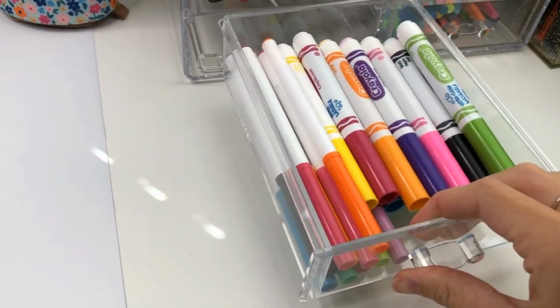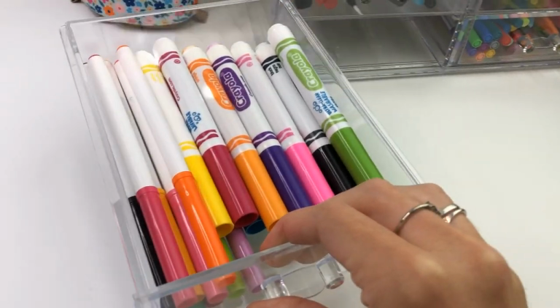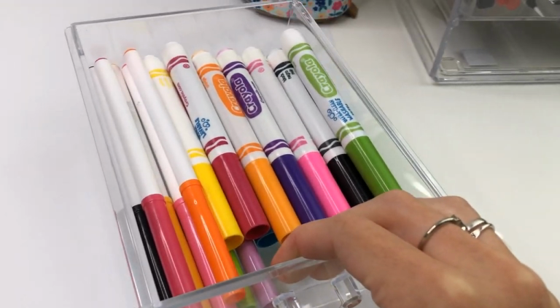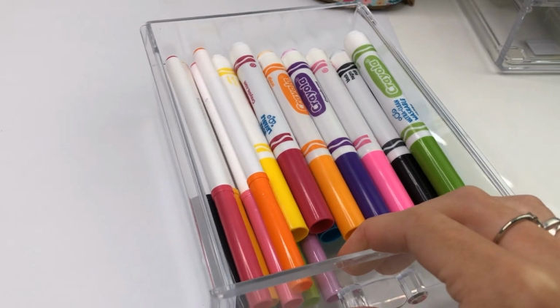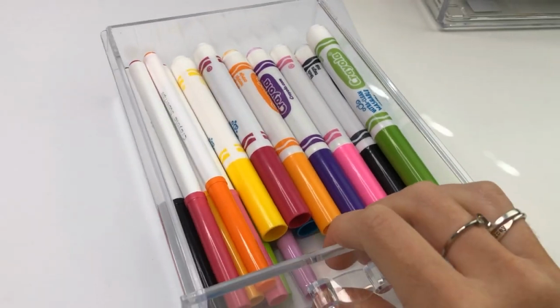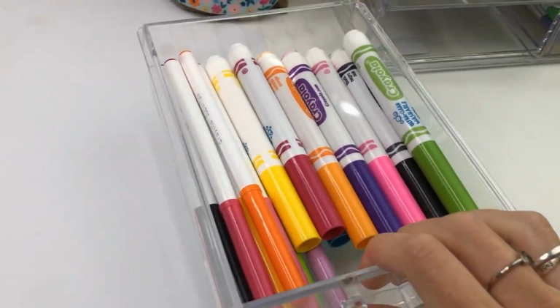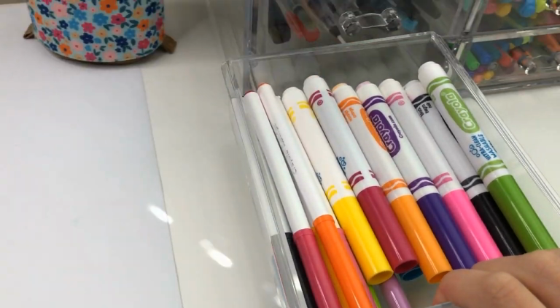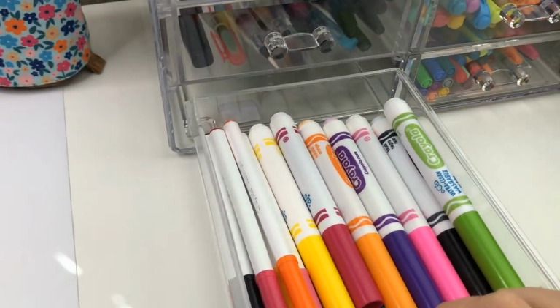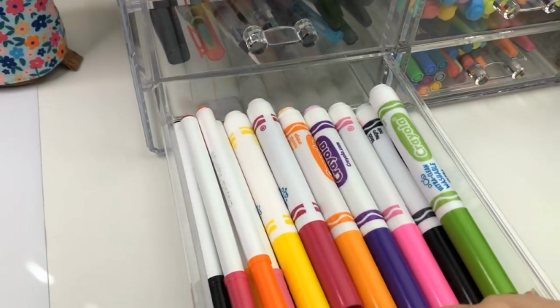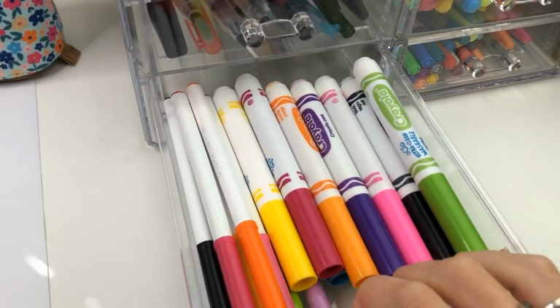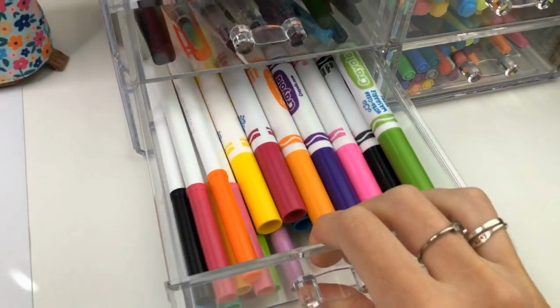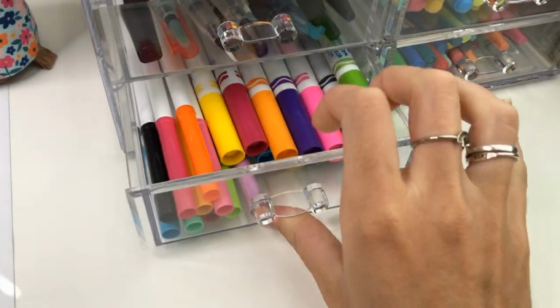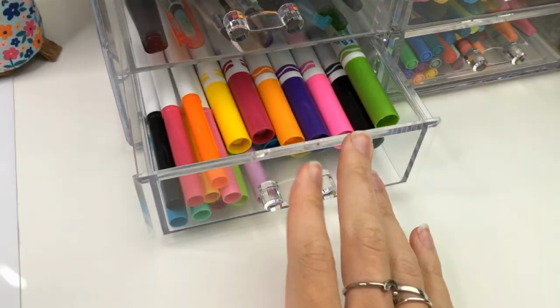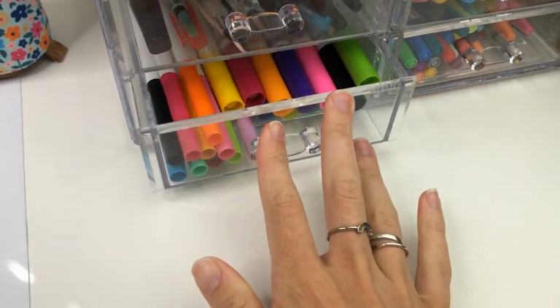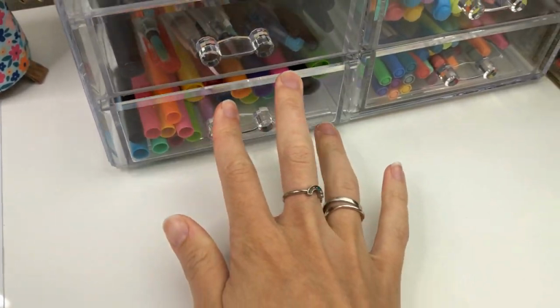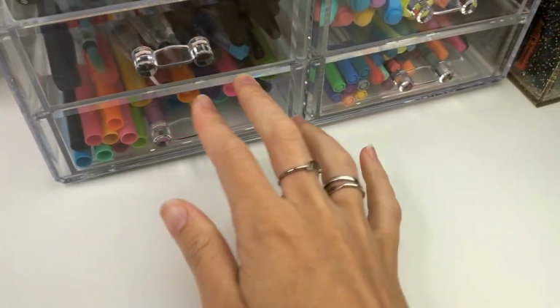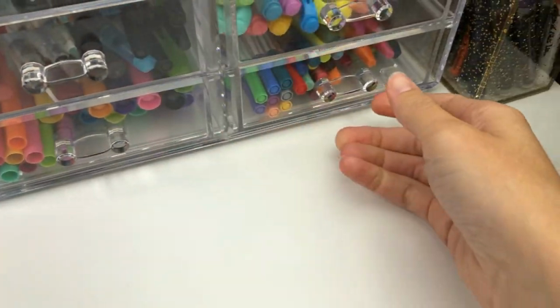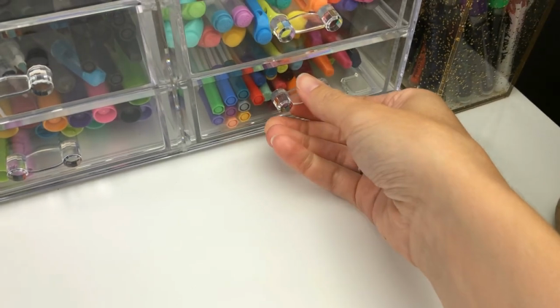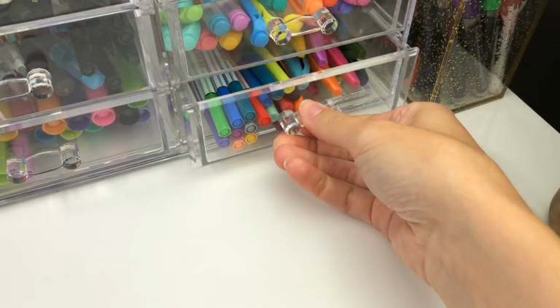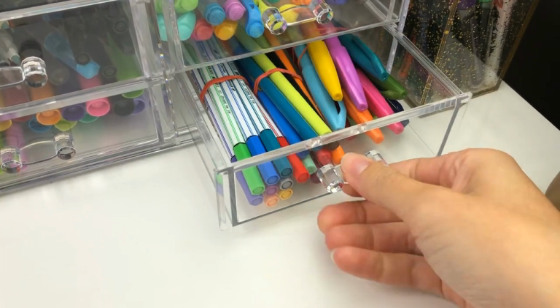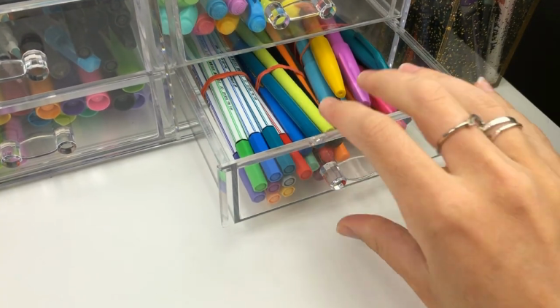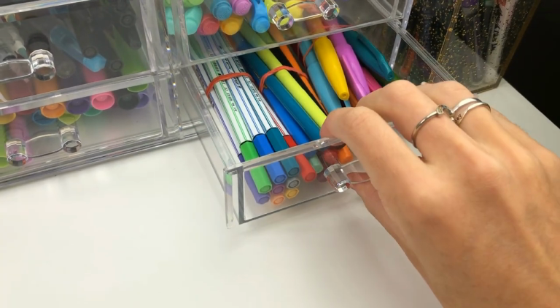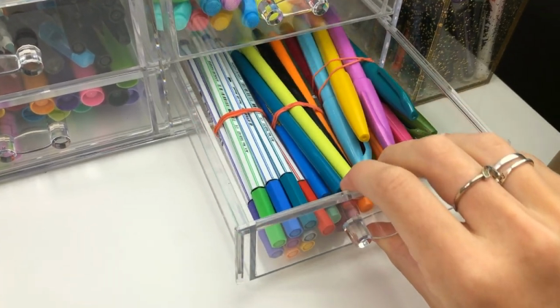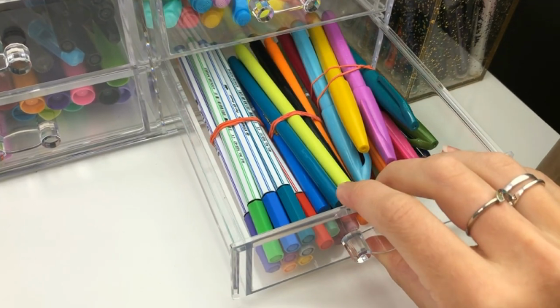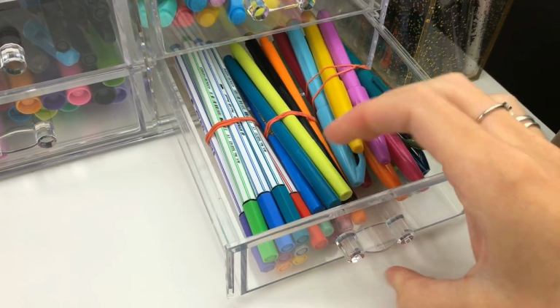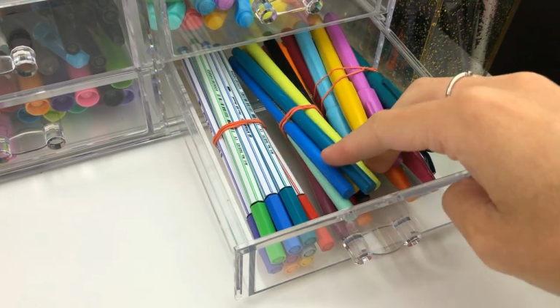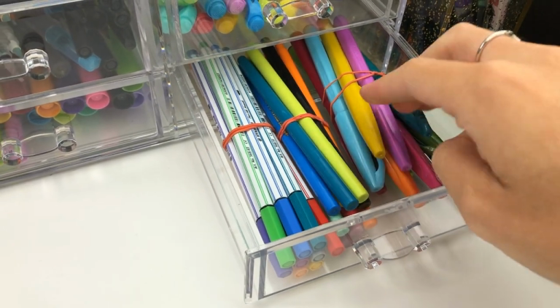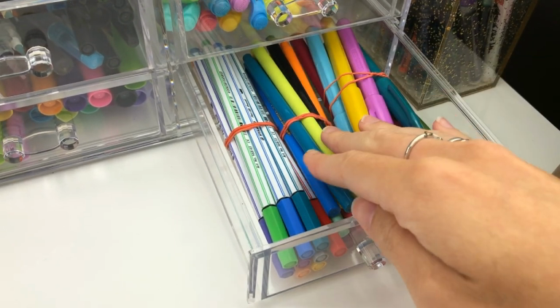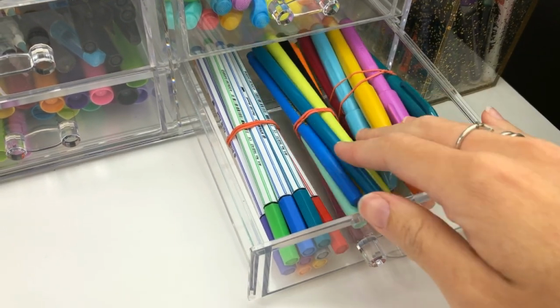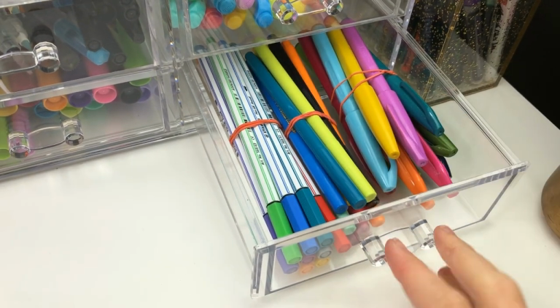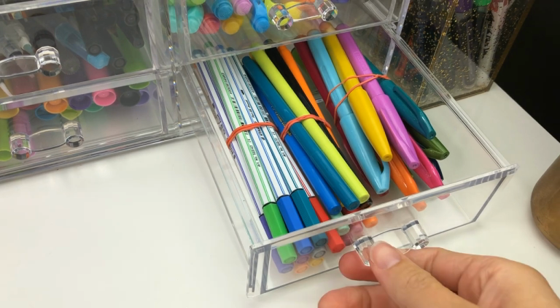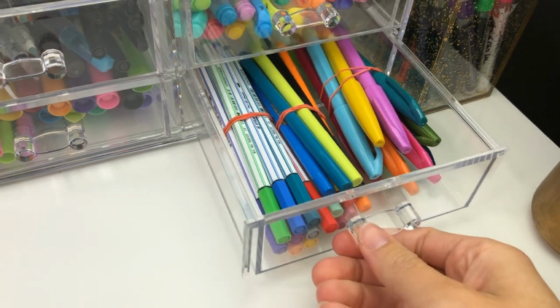If you don't live near a Marshalls, I found one similar to this on Amazon and I've linked that in my favorites. There are so many different things that work, but you have to find what's going to fit in your space and your desk.